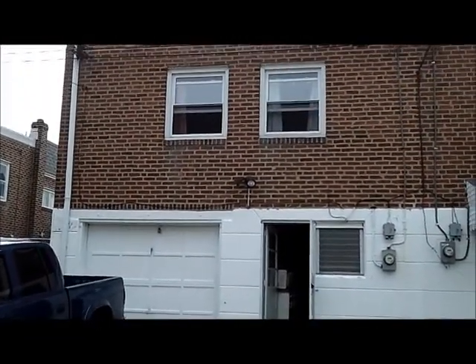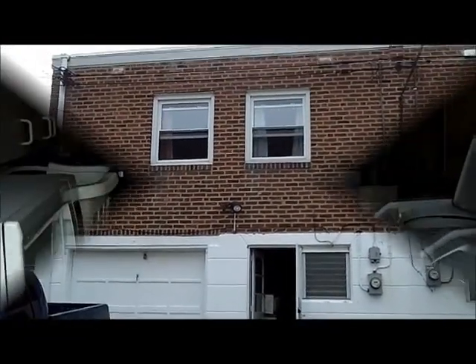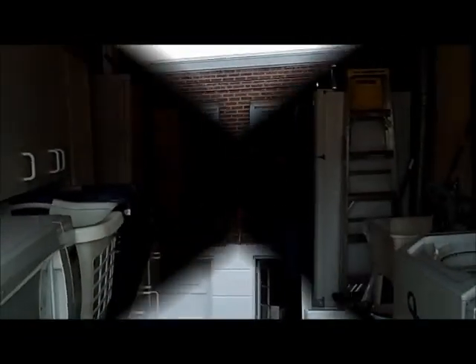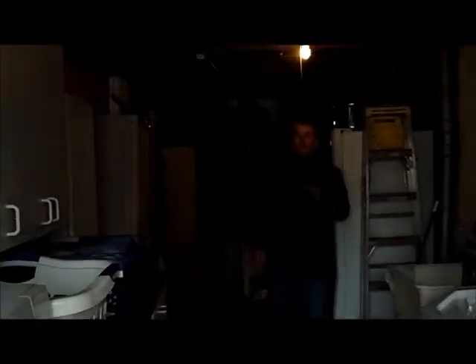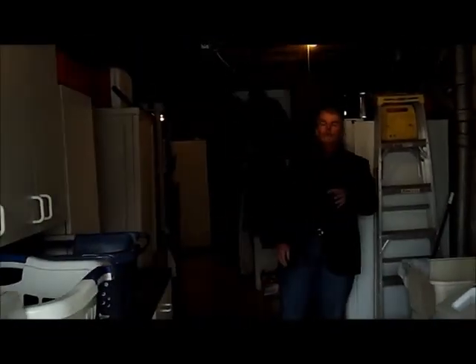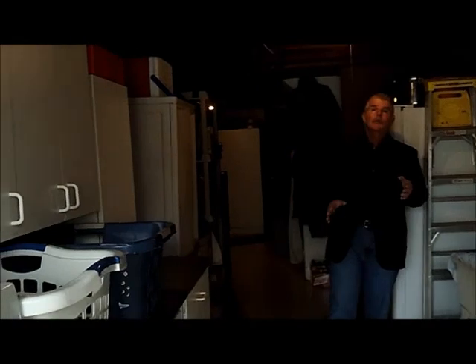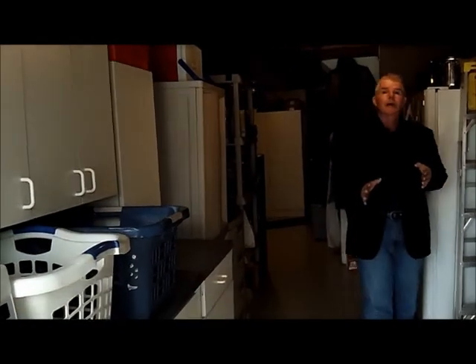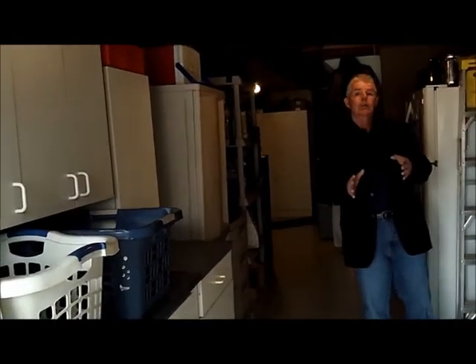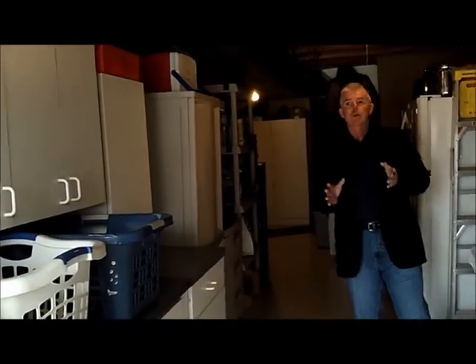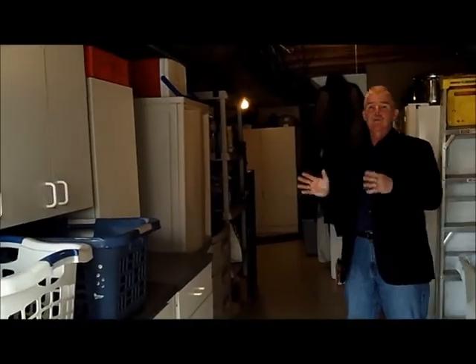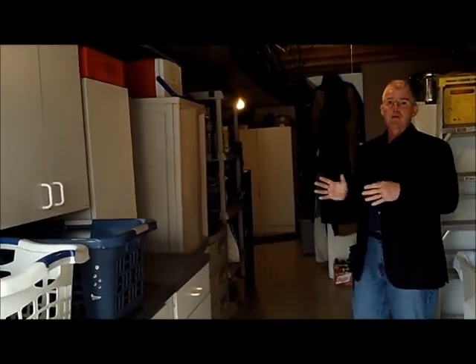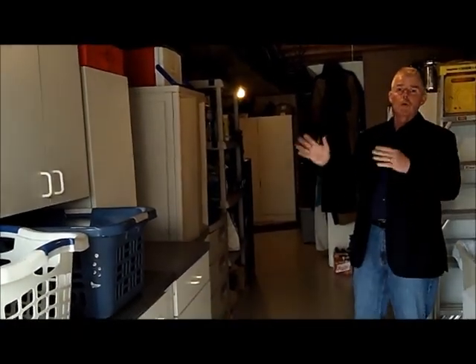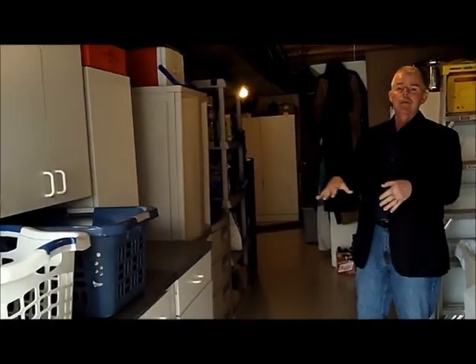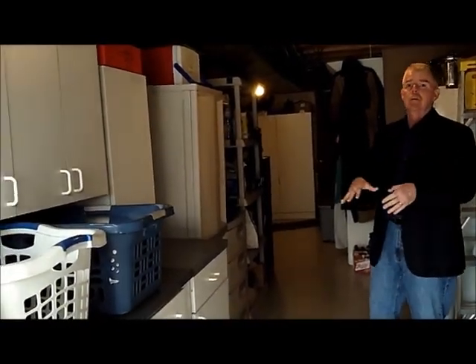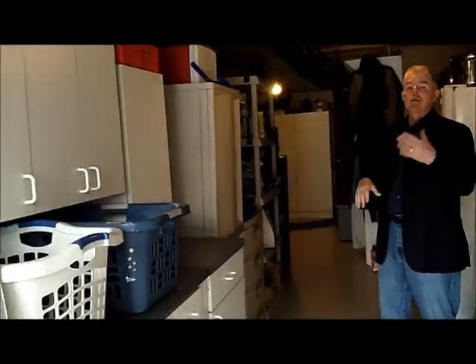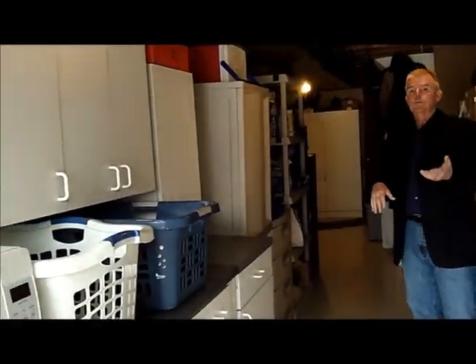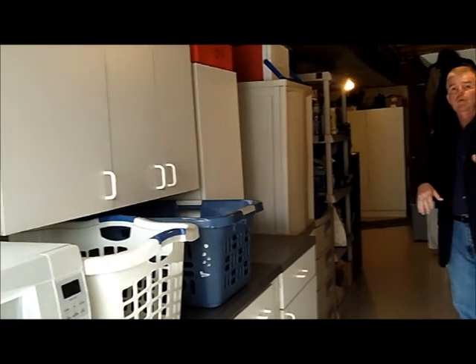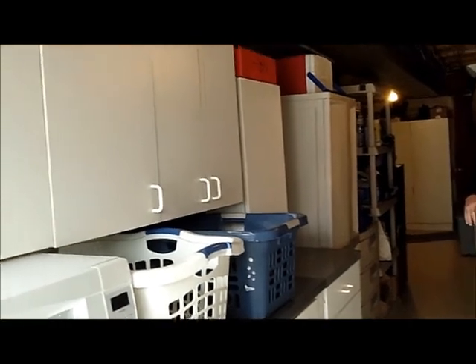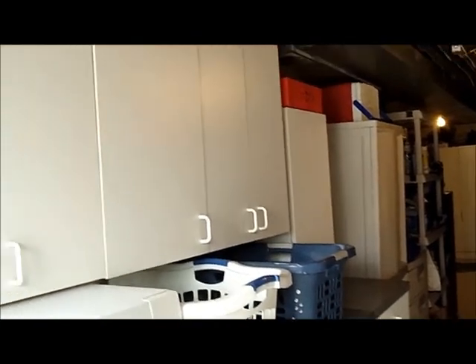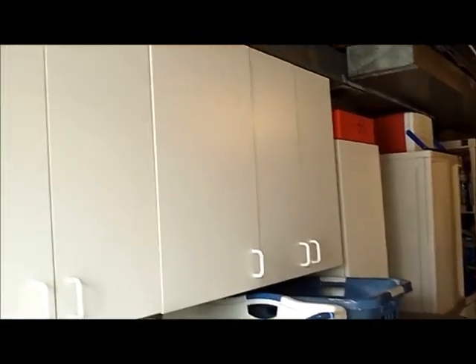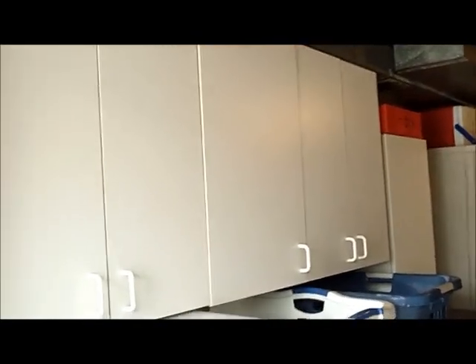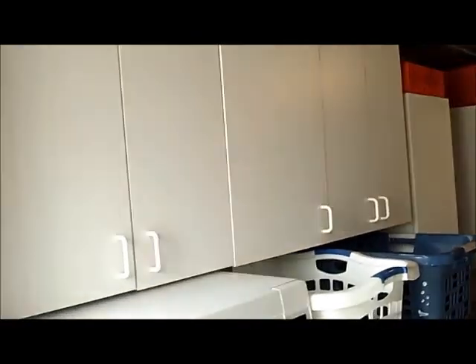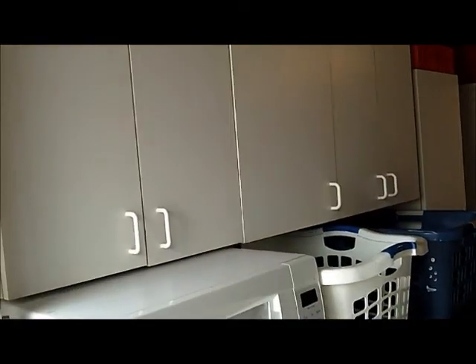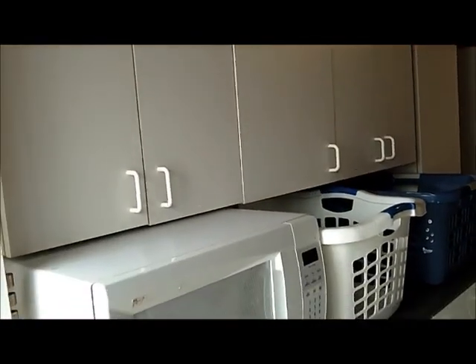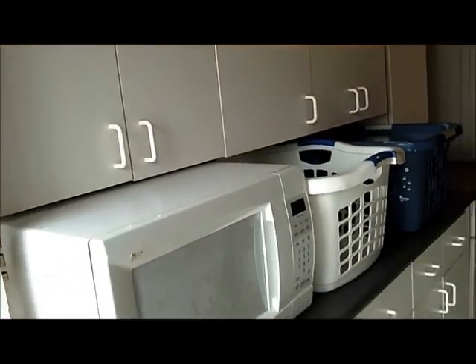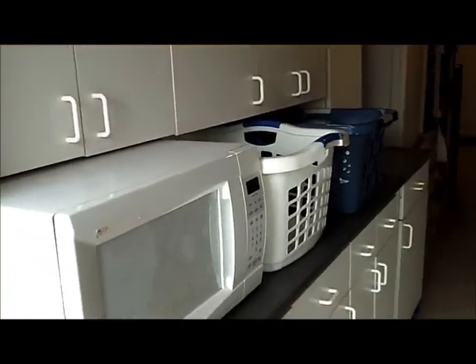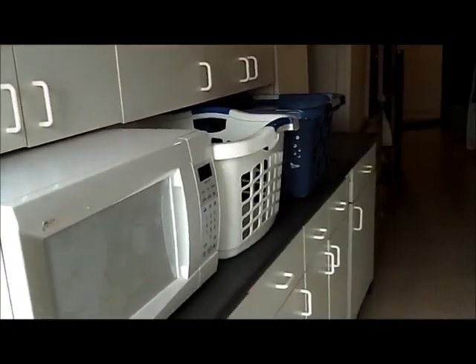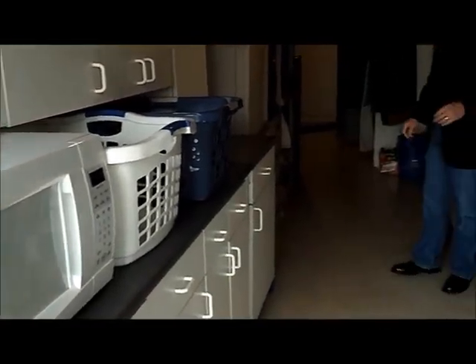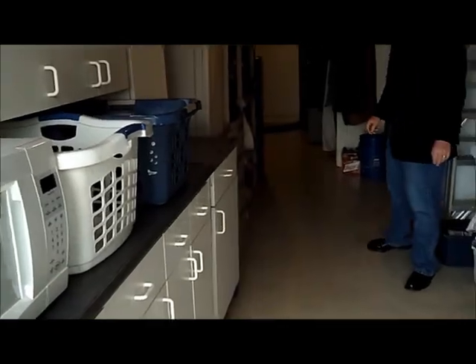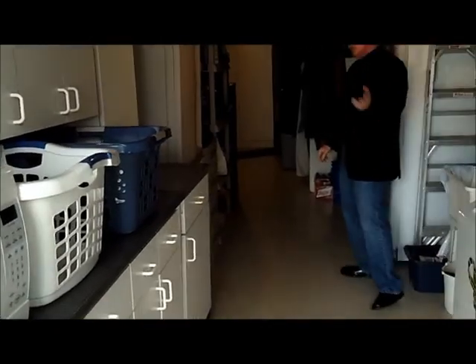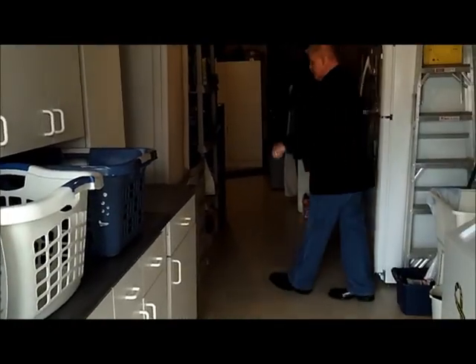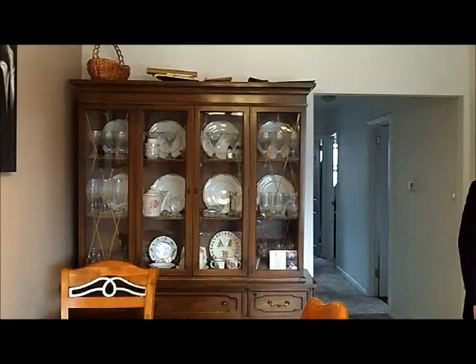One of the convenience features of the home is that when the seller remodeled the kitchen, he brought all the old cabinets down here. How that works for you is that you can park outside, unload your groceries into all this extra pantry space. So come on, let's go back upstairs.